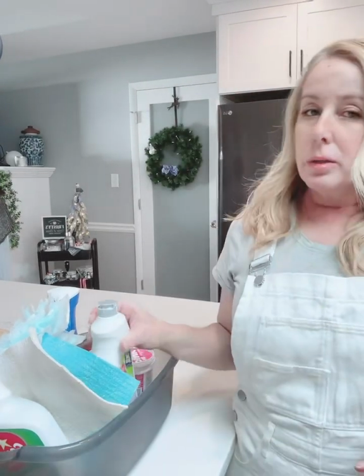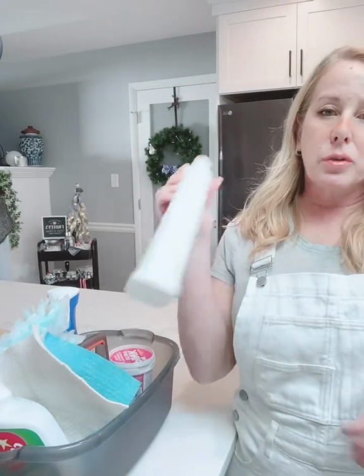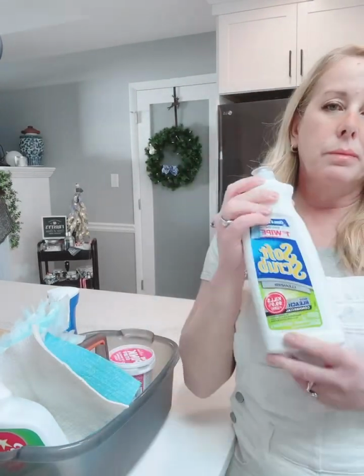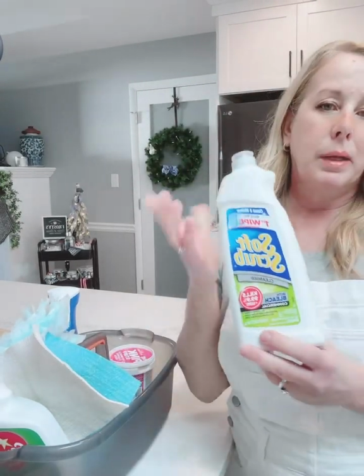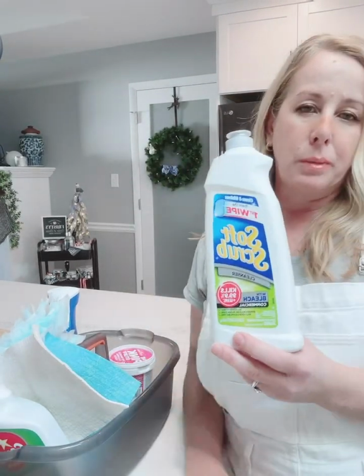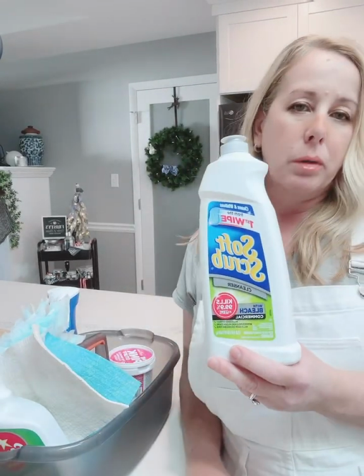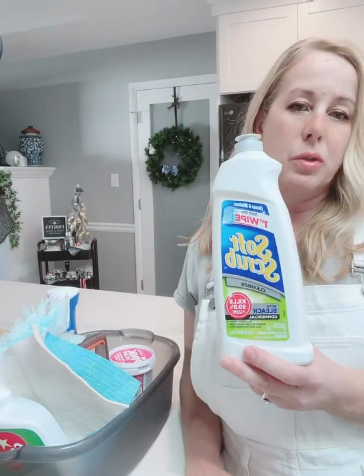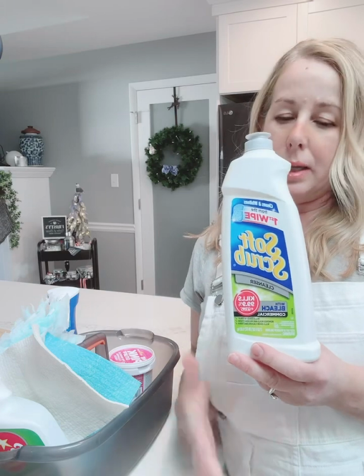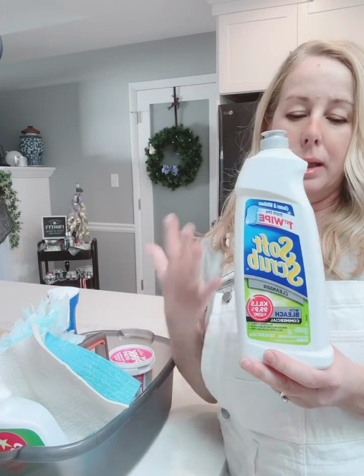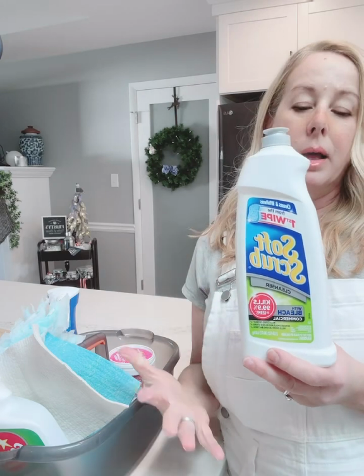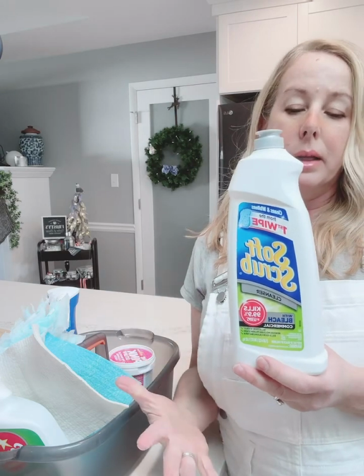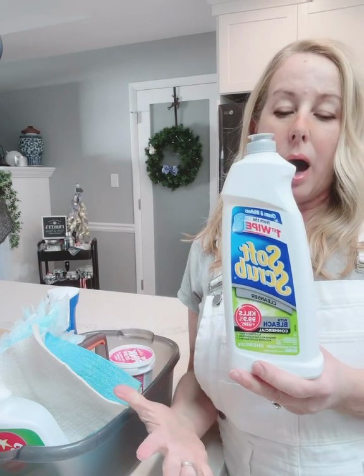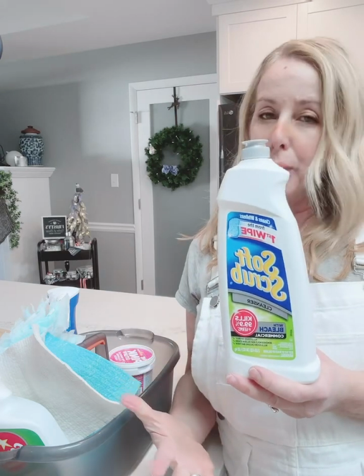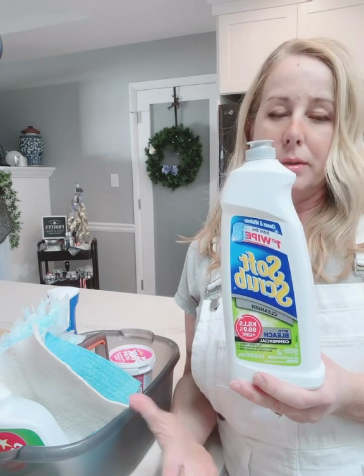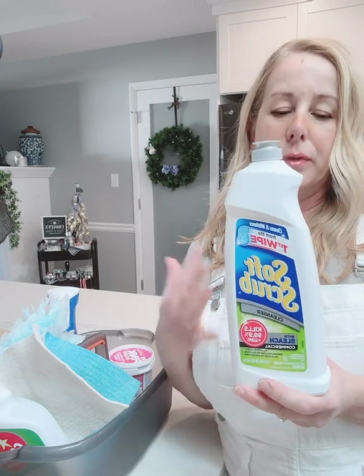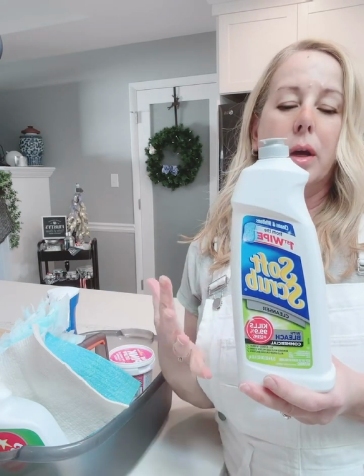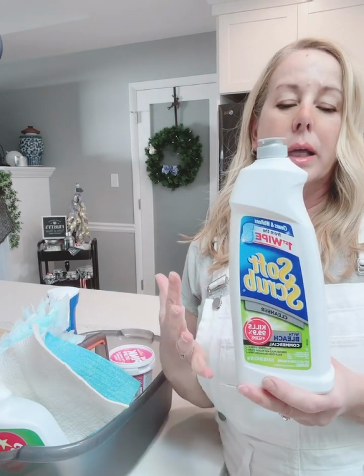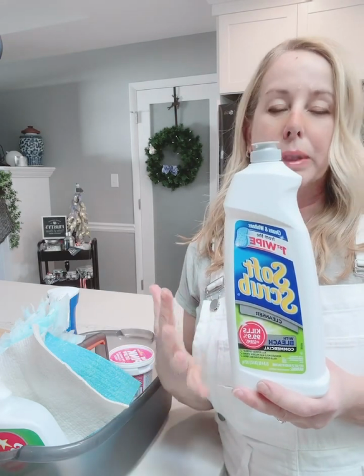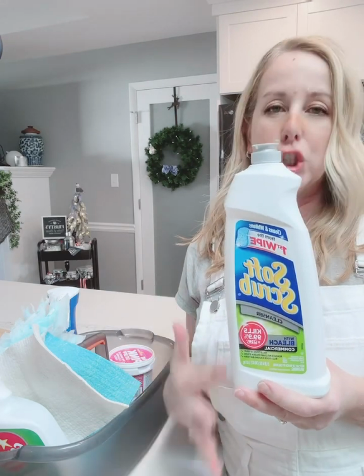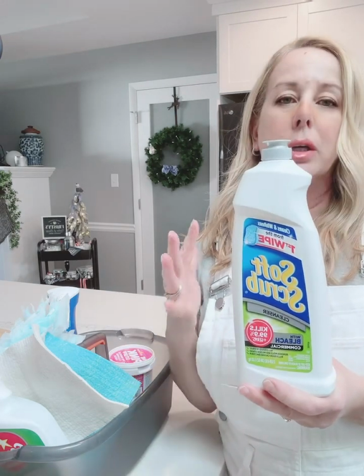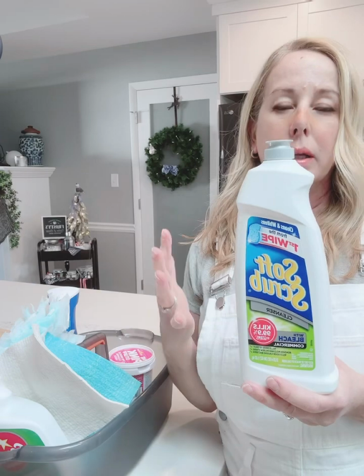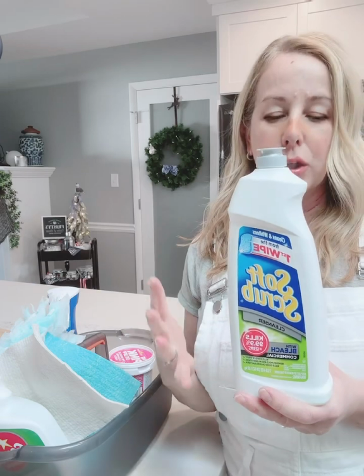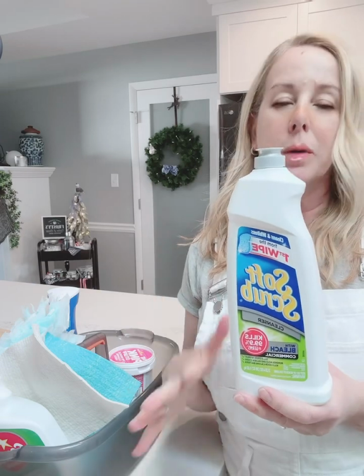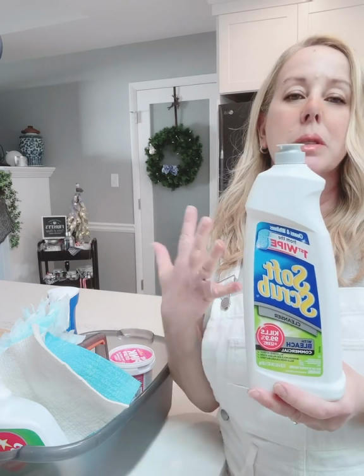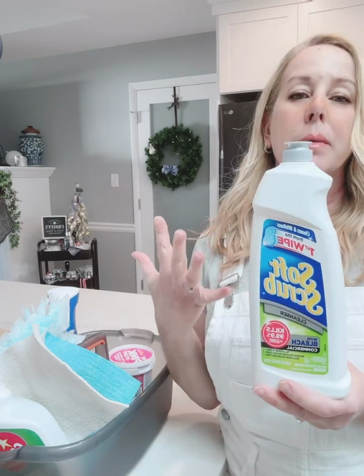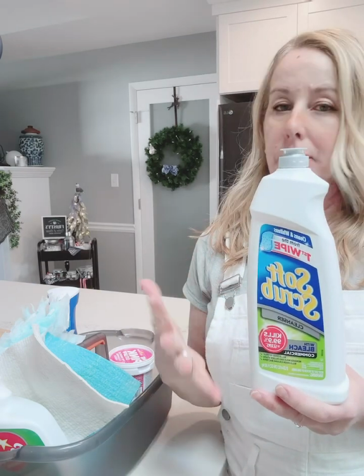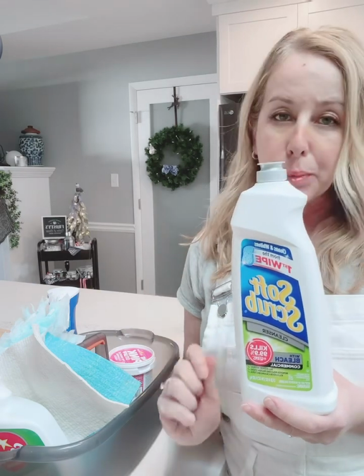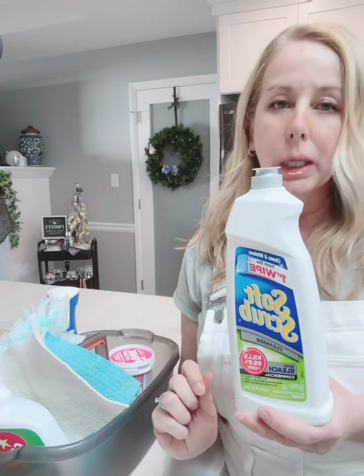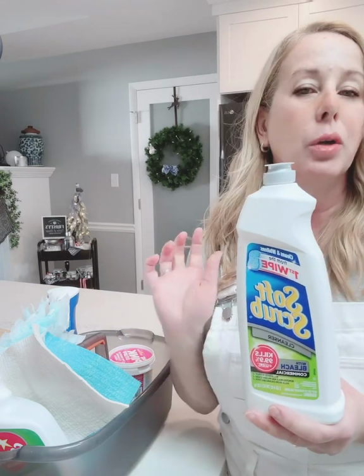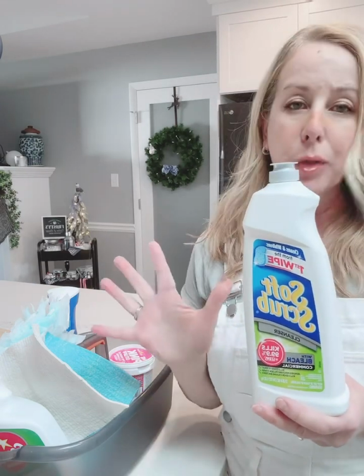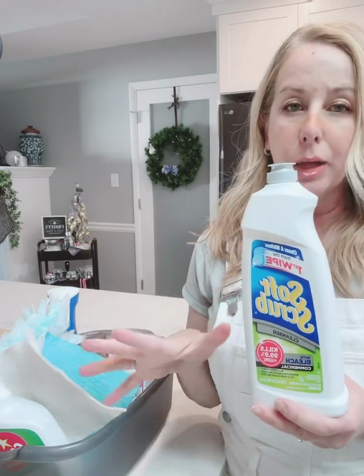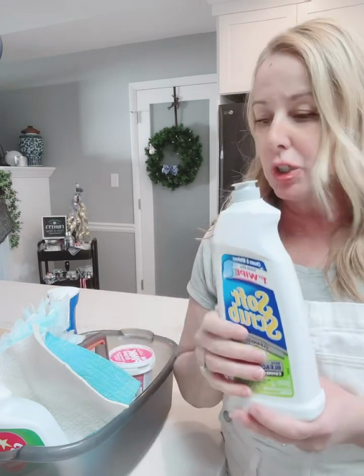Soft Scrub — need I say more? It's just a non-abrasive bleach, cleans germs, makes everything sparkling in your bathroom and your kitchen.